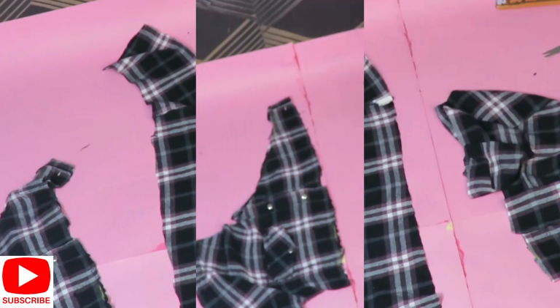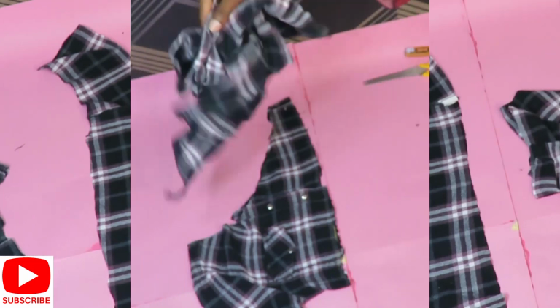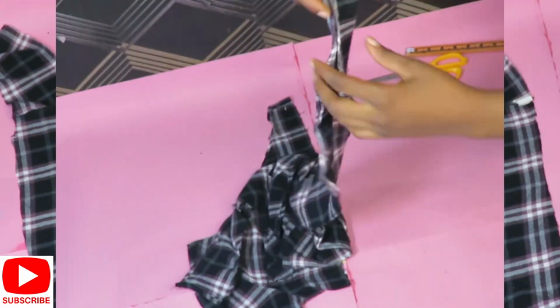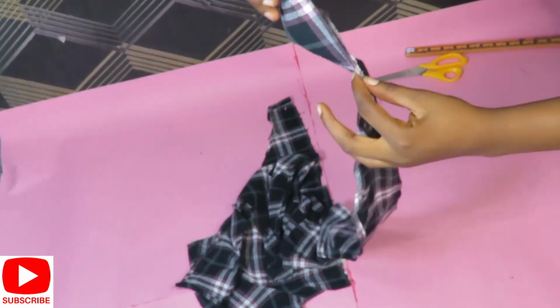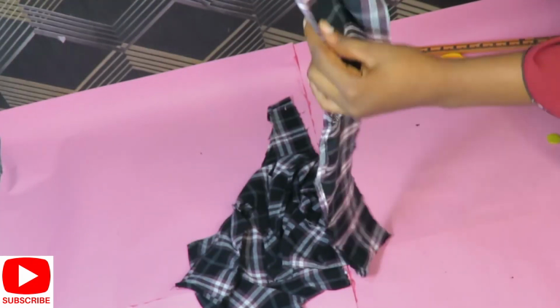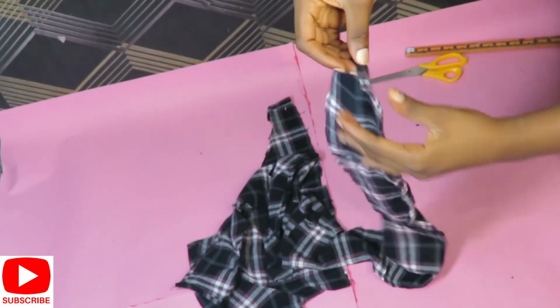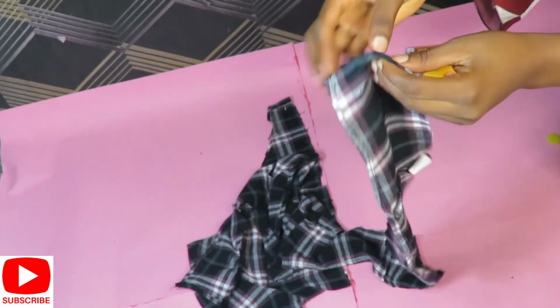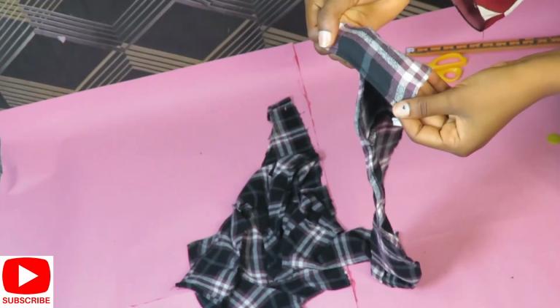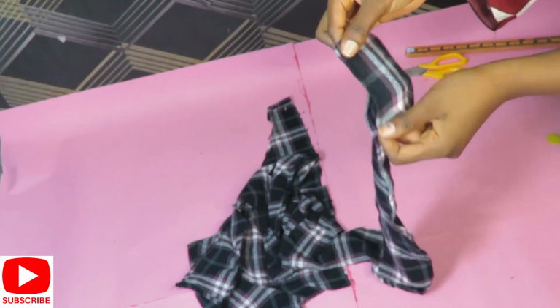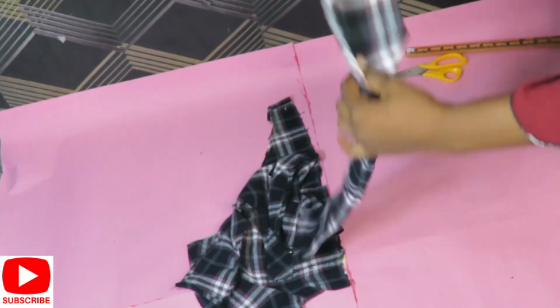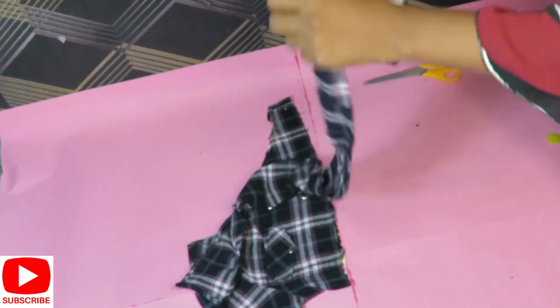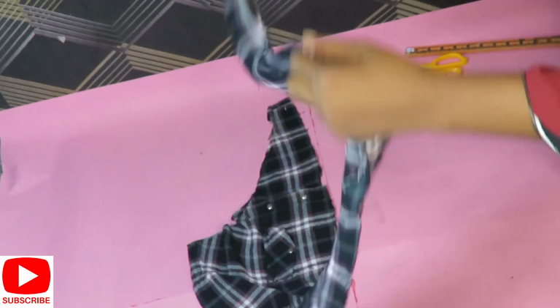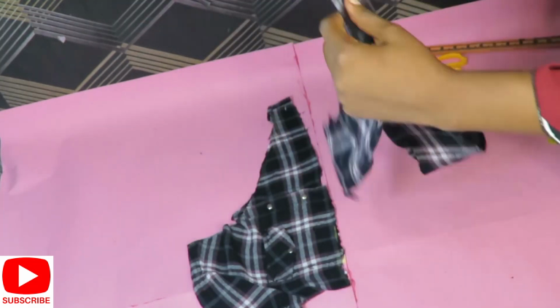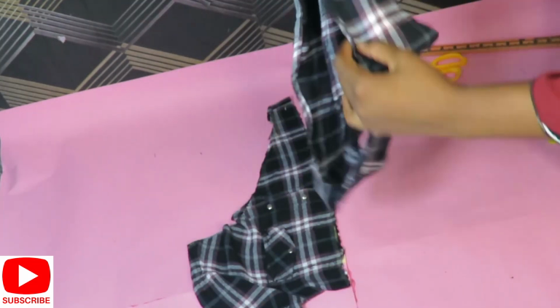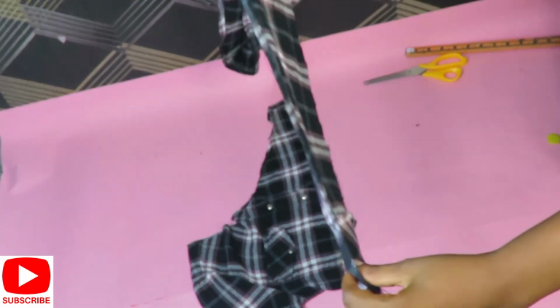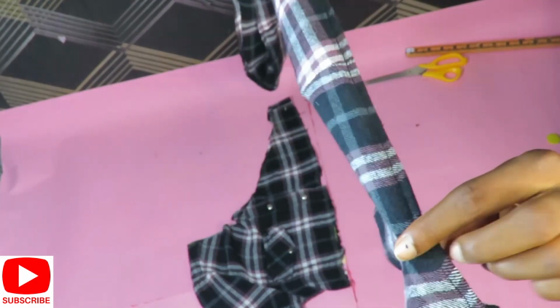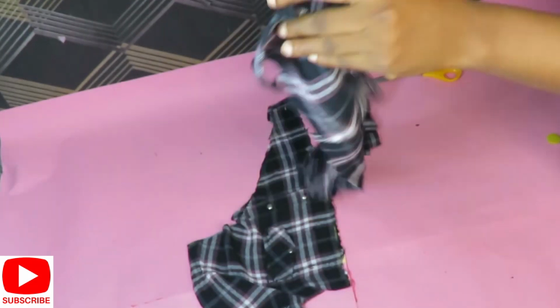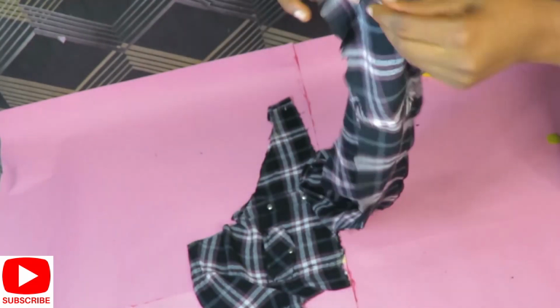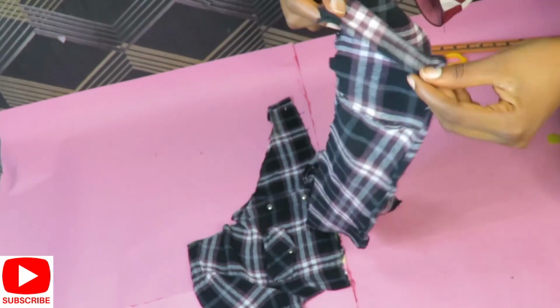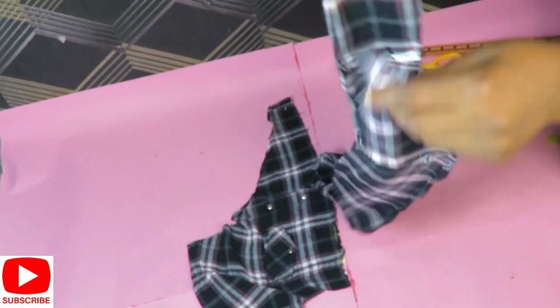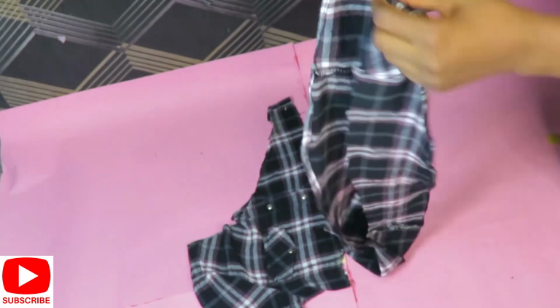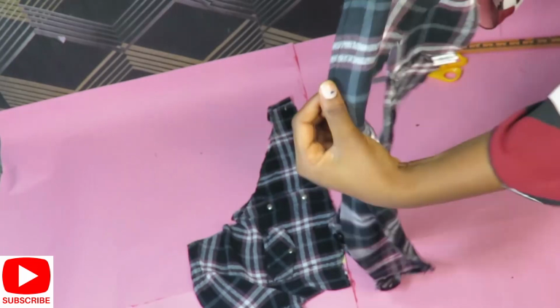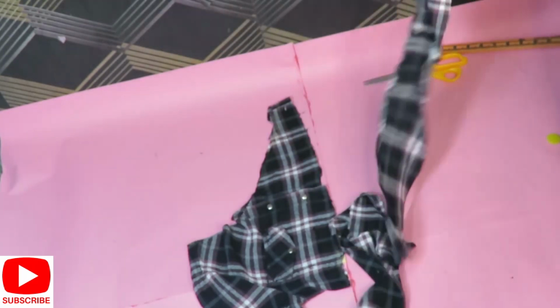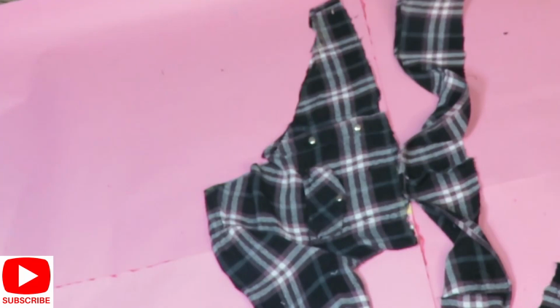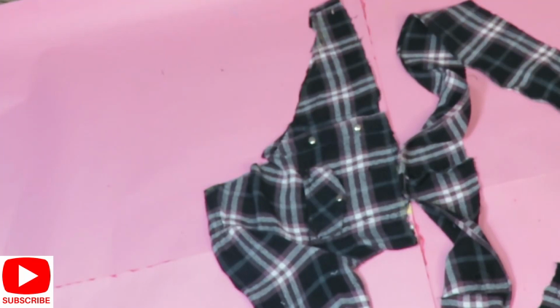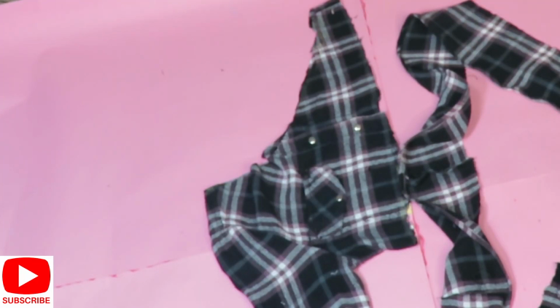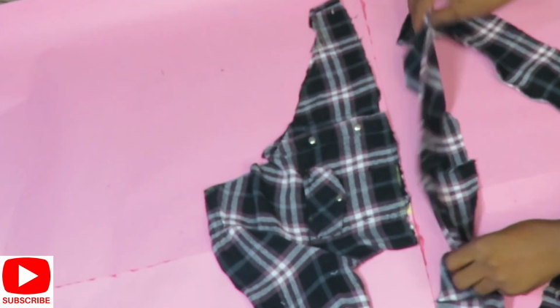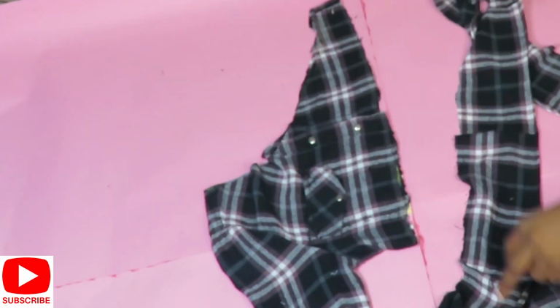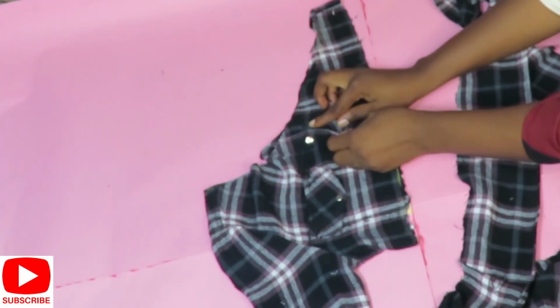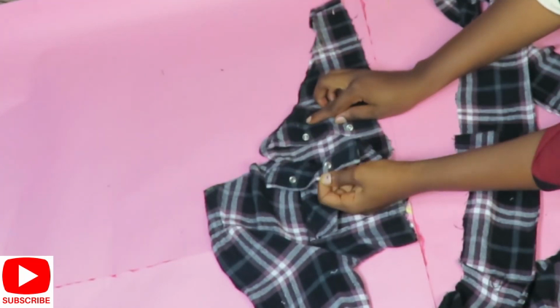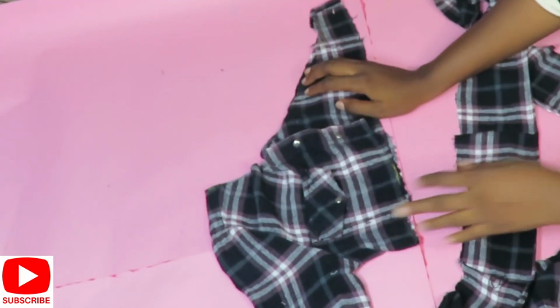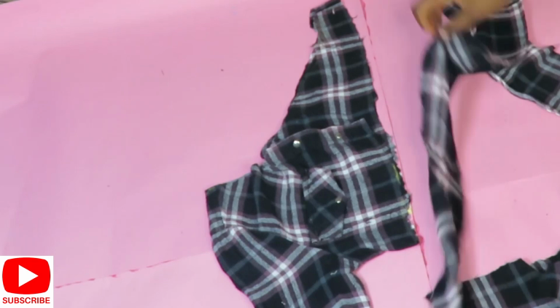After joining and hemming the bottom — and don't forget to close all sides — this is how I'm going to attach it to my top: I'll be pleating while sewing. Before I do that, I'll use my pins to pin this down to show you guys how I'm going to be pleating it and how it looks.